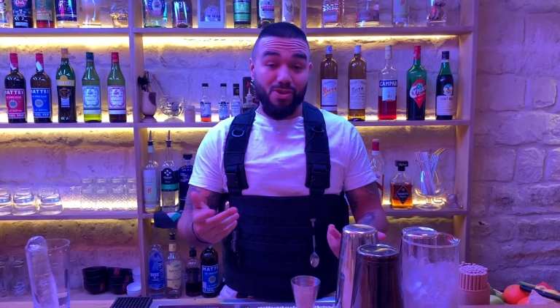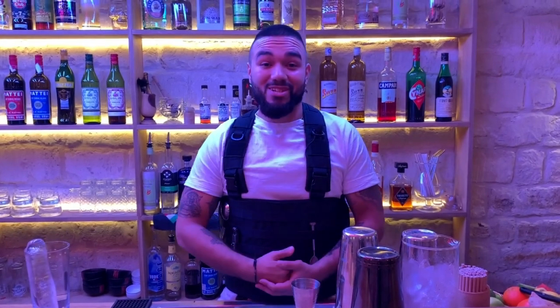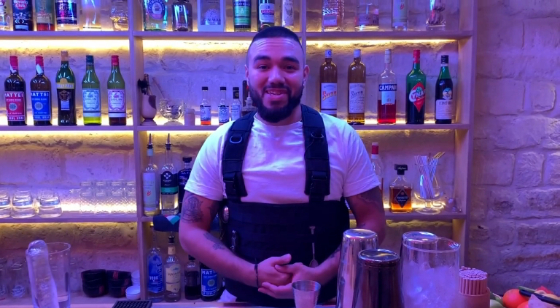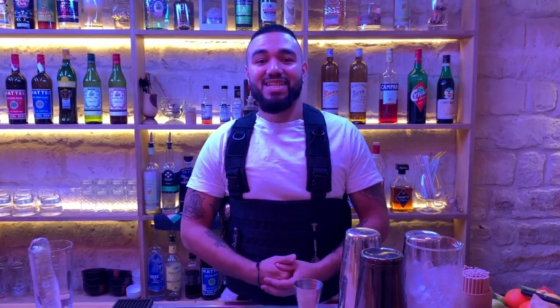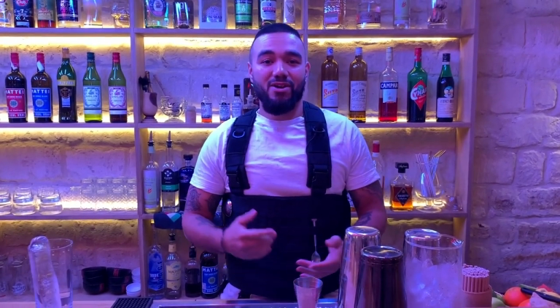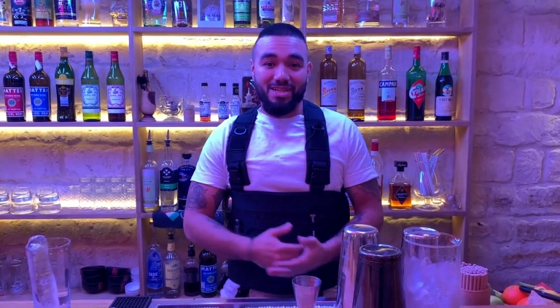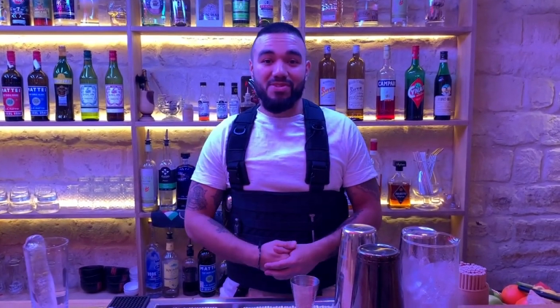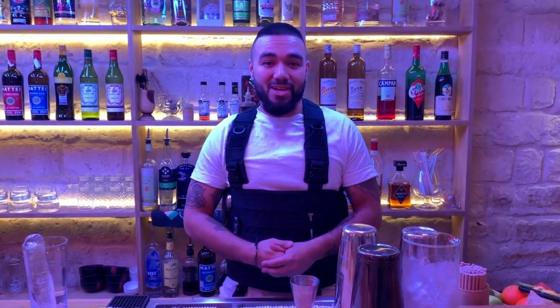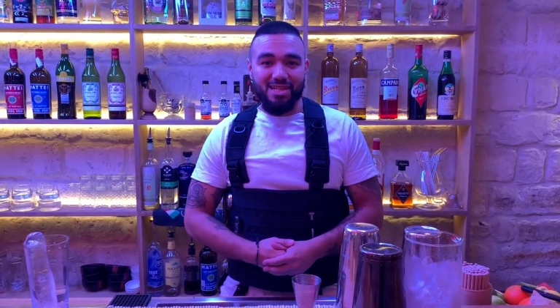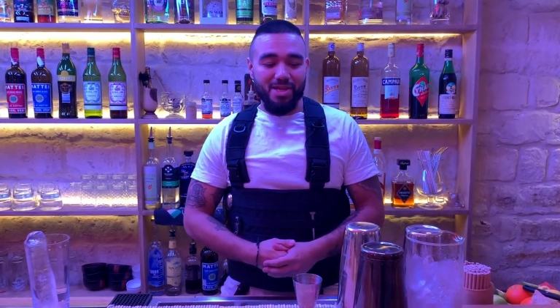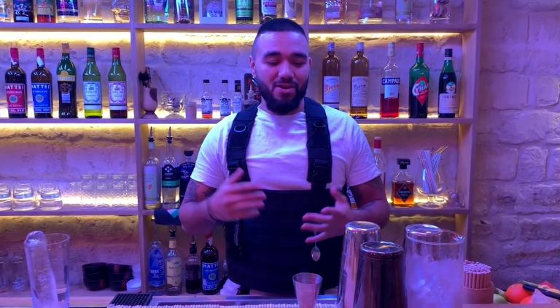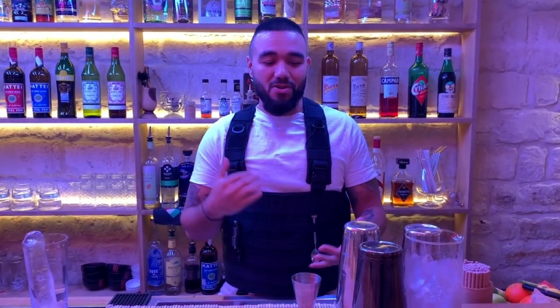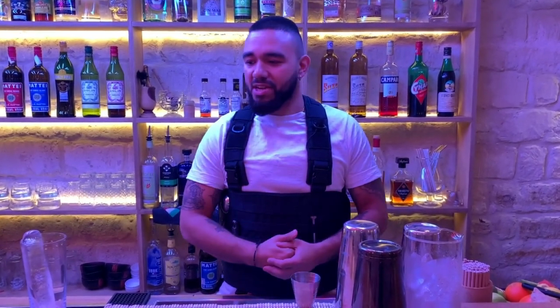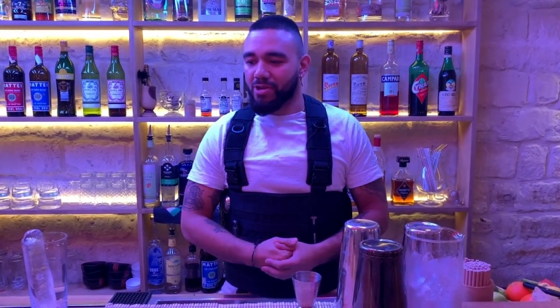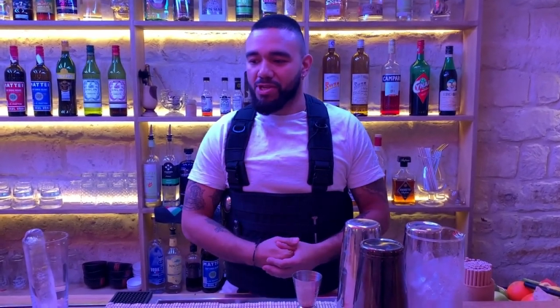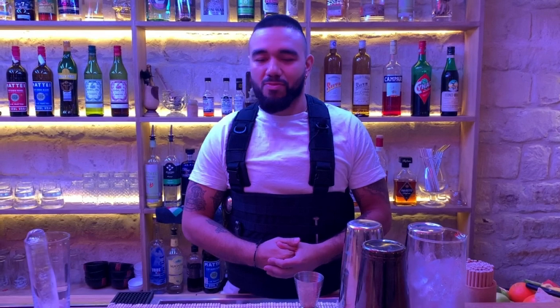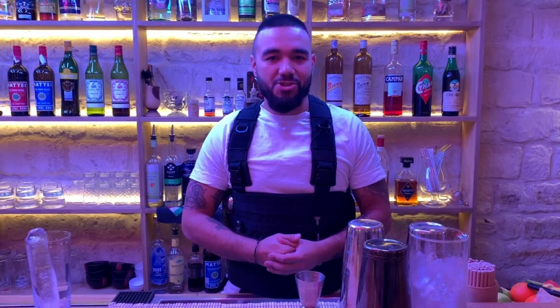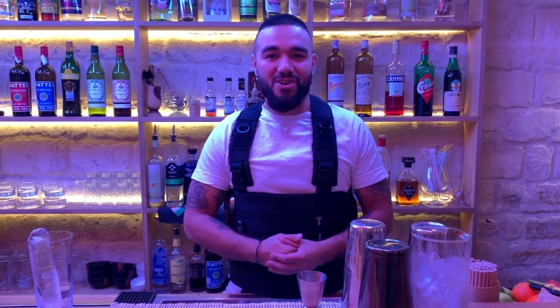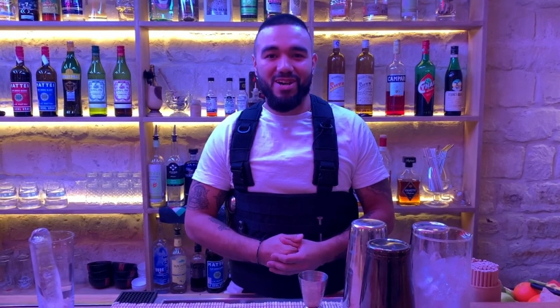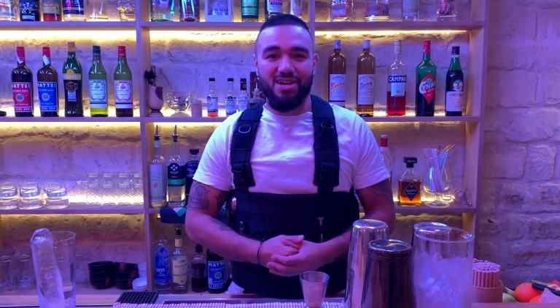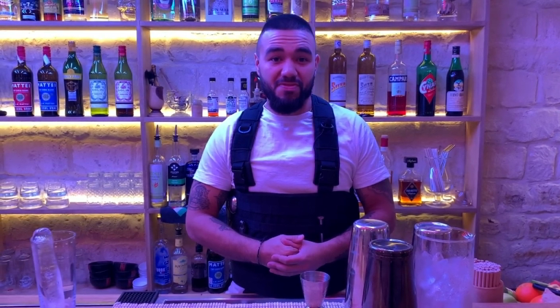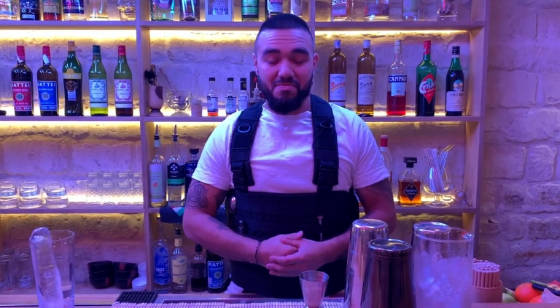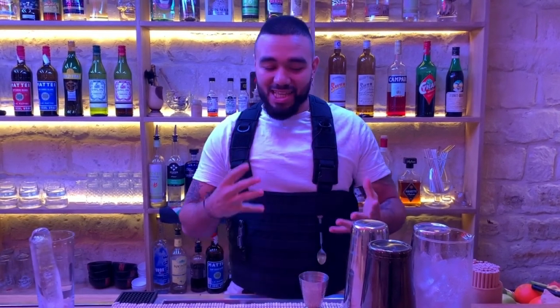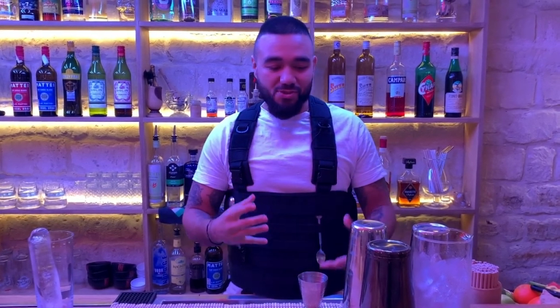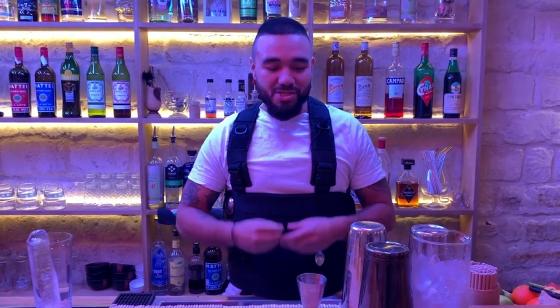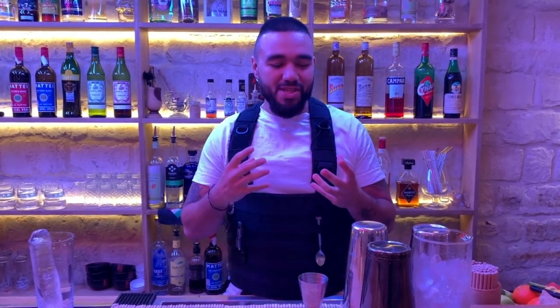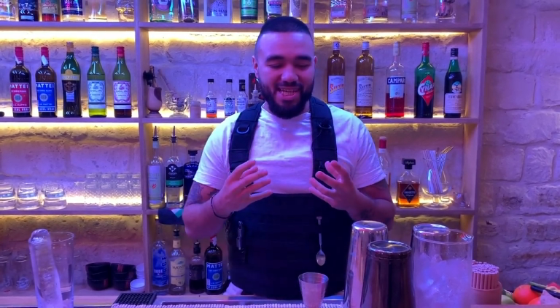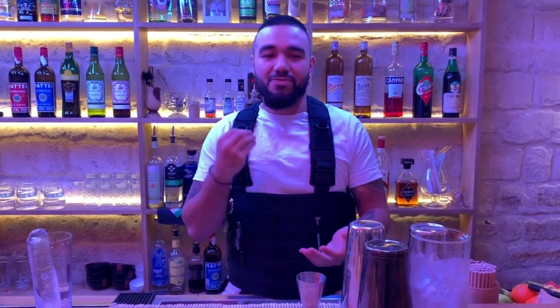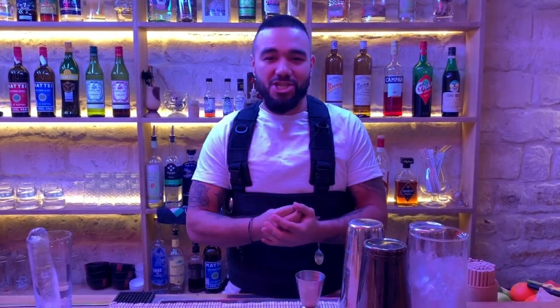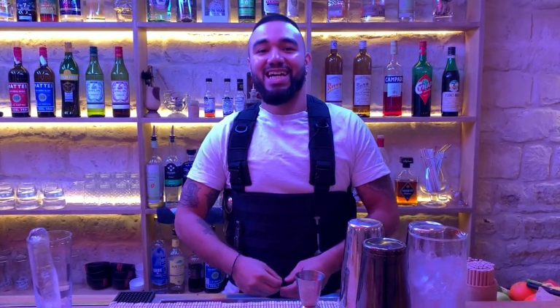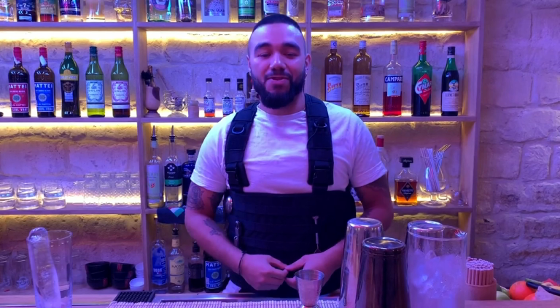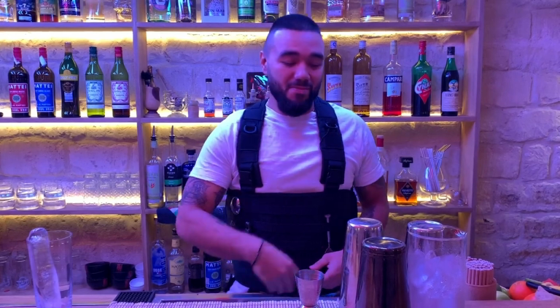Bonsoir Cocktail Connoisseur, welcome to the NAMI Cocktail Club. Here I'm going to present you my version of Gin Fizz, a classic drink but I'm going to make it really fresh for the summer.